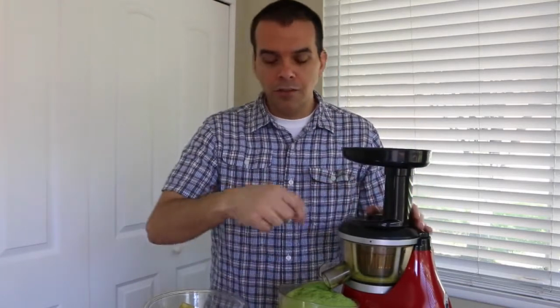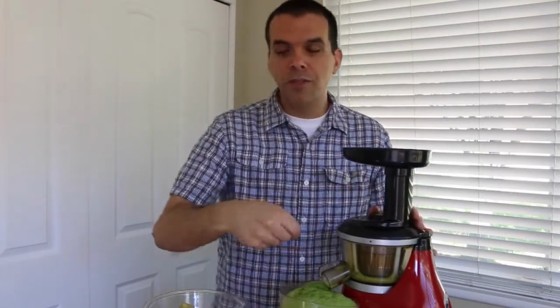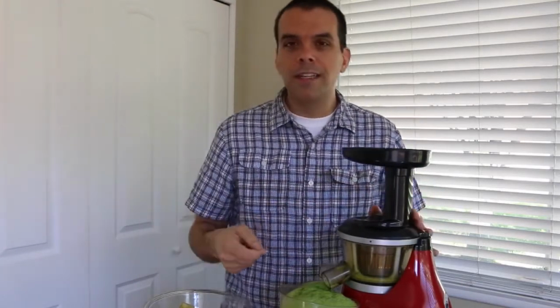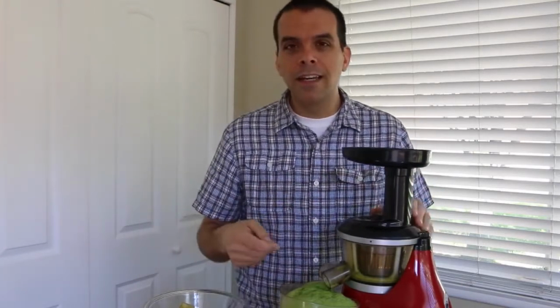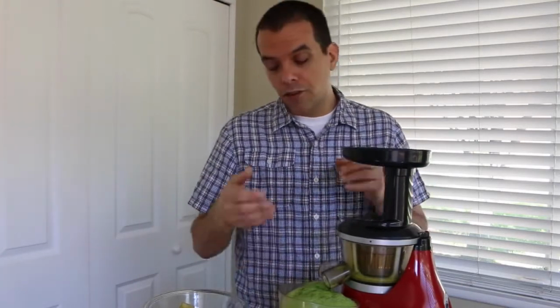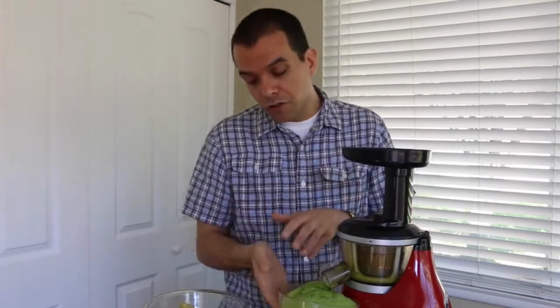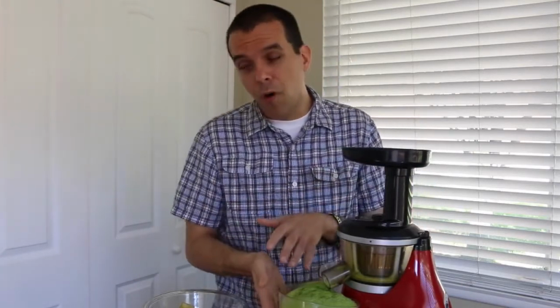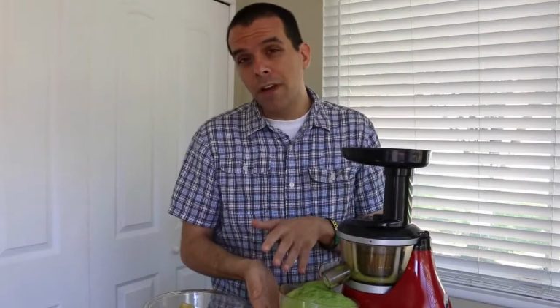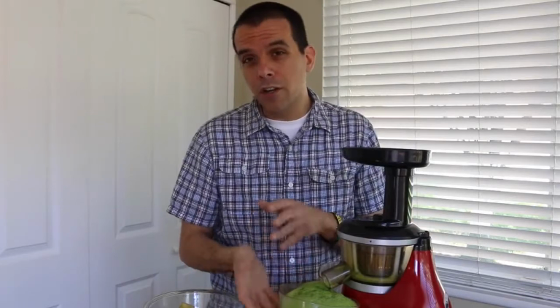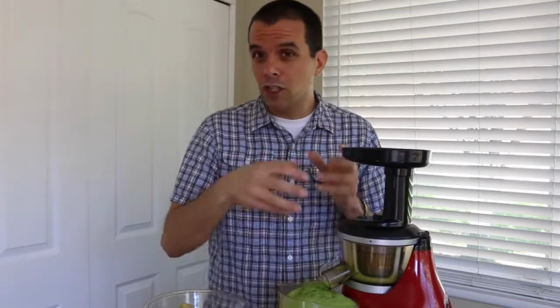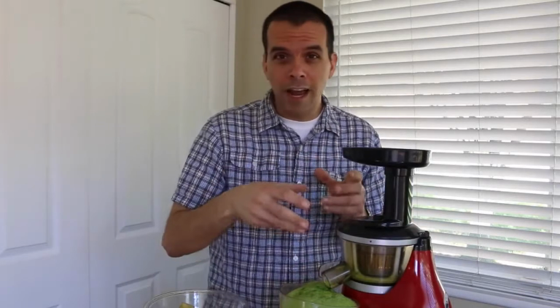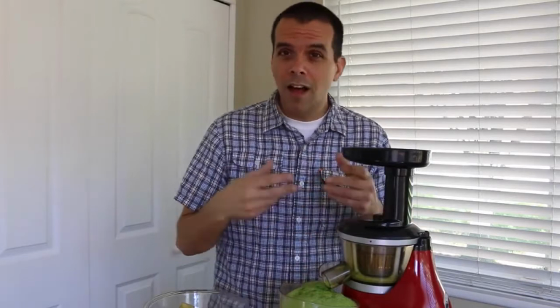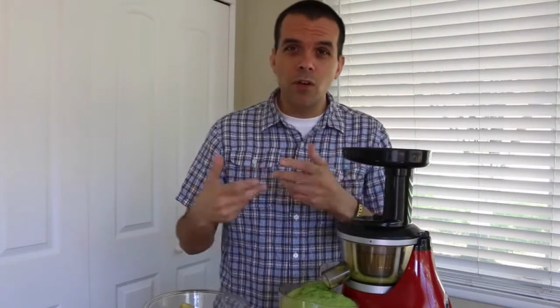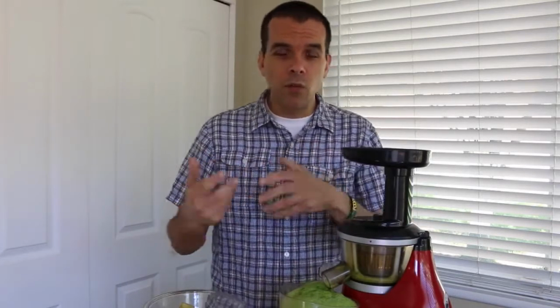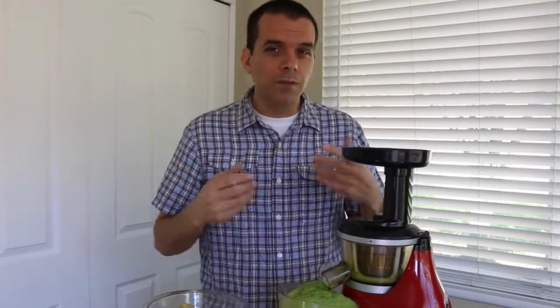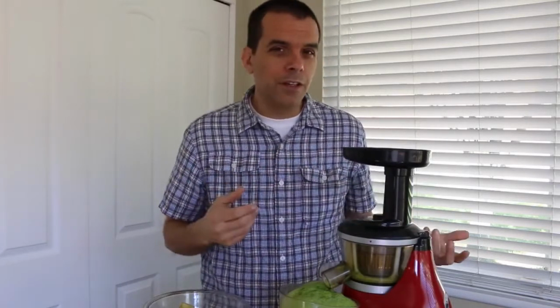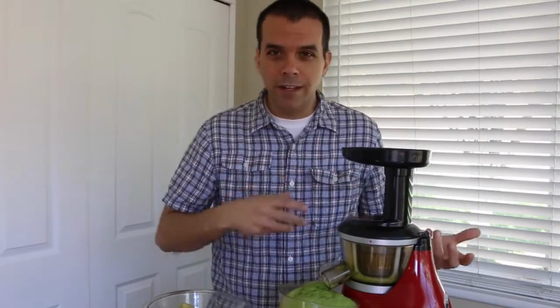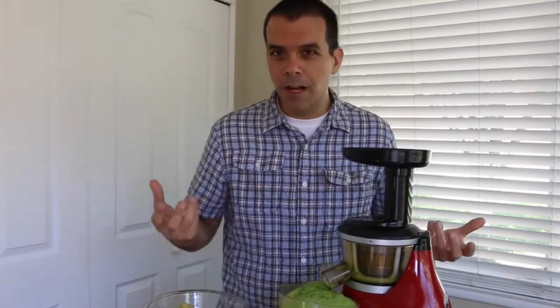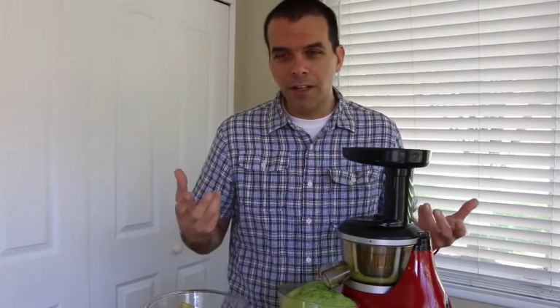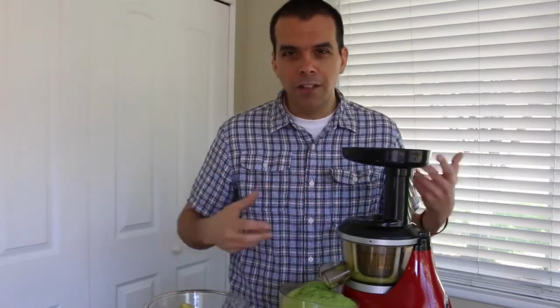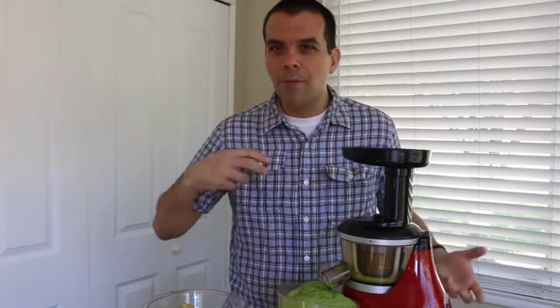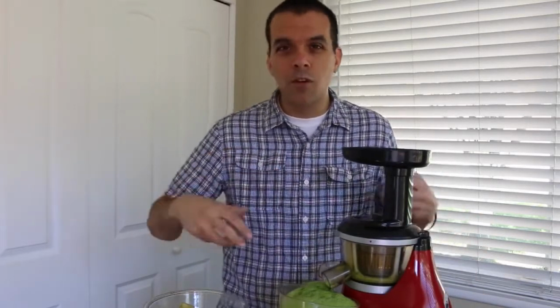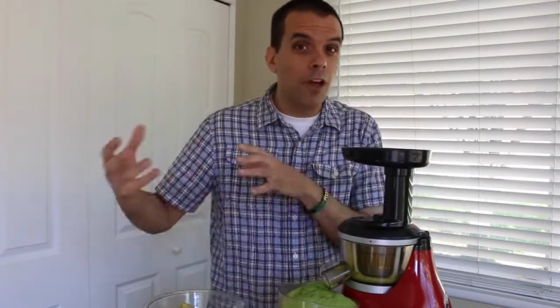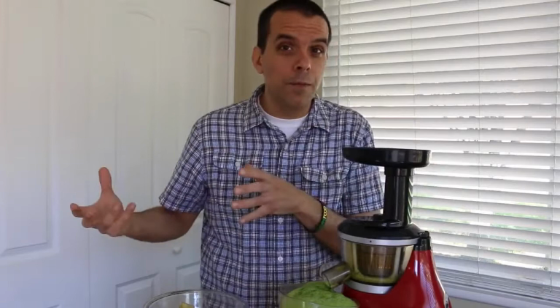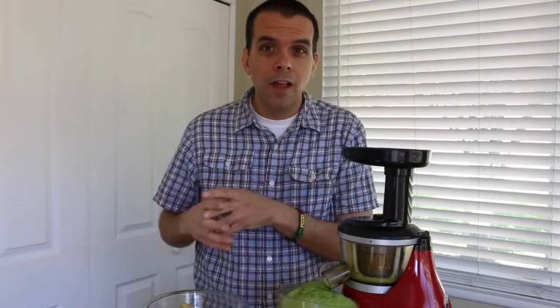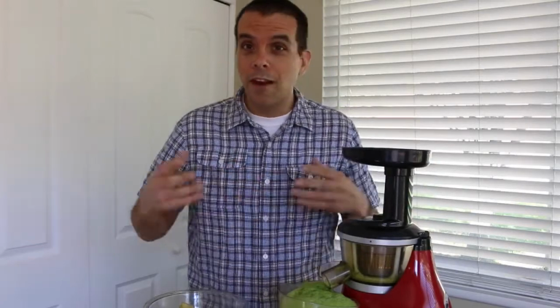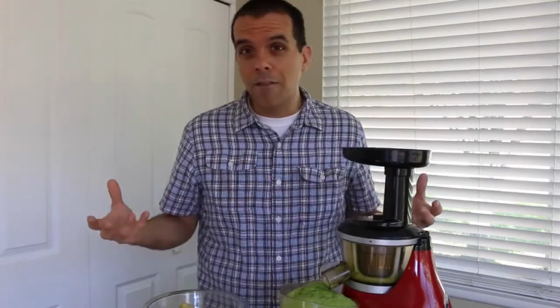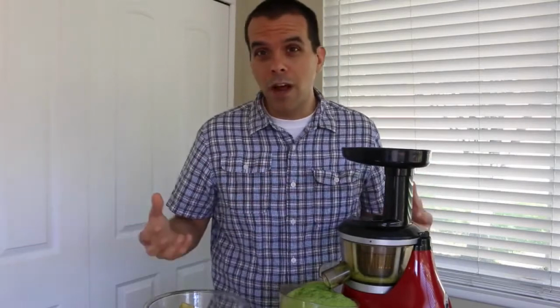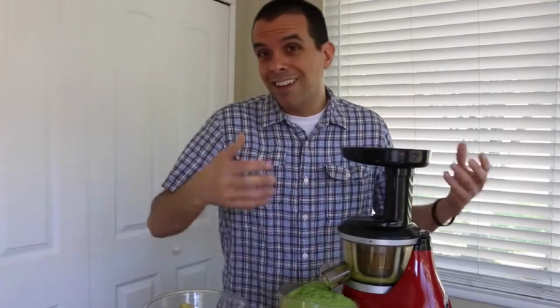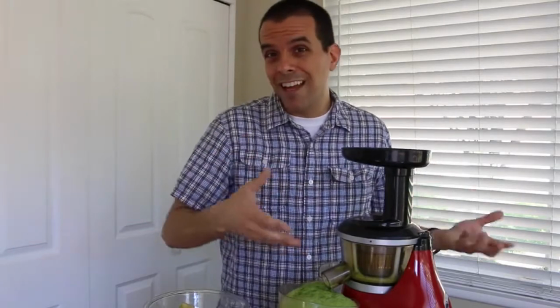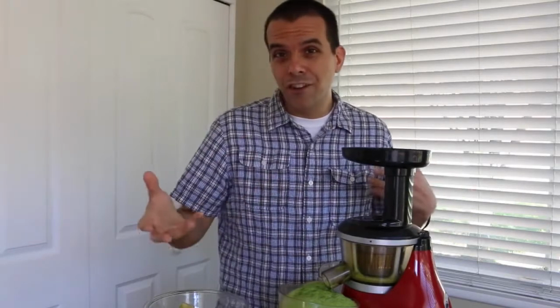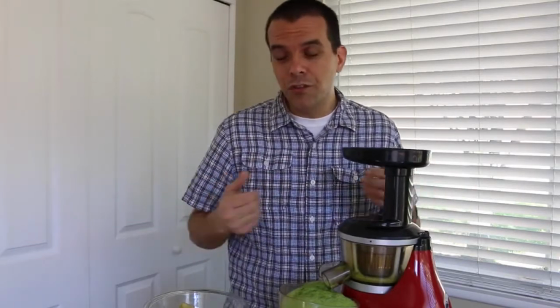Sometimes you can just mix the foam in. There's also some pulp in here you could strain out. I go either way — sometimes I strain it, sometimes I don't. It just kind of depends on what the other people I'm having around like in their juice.